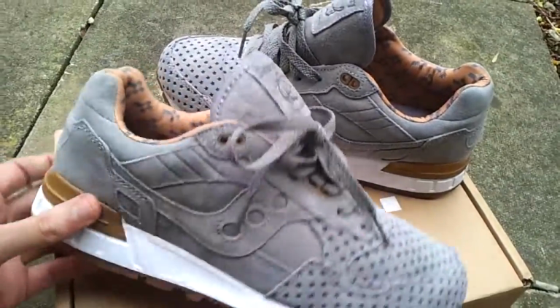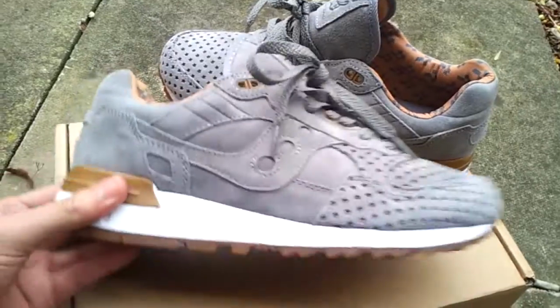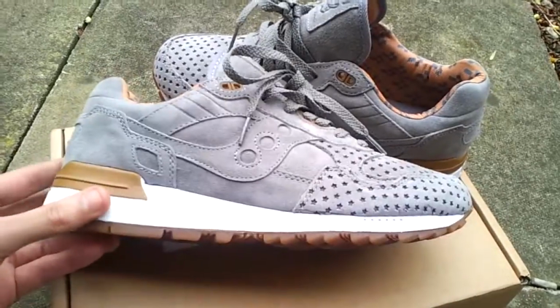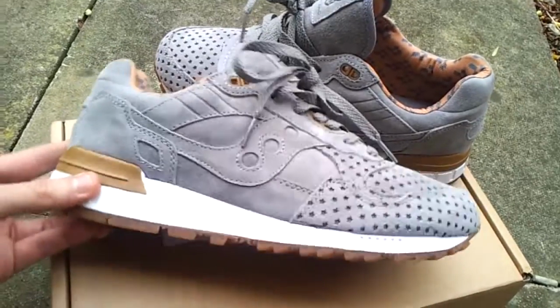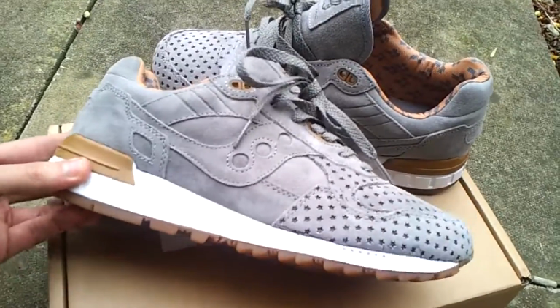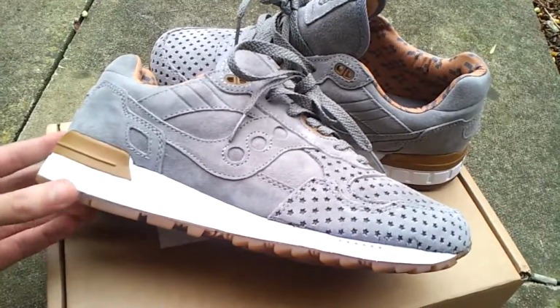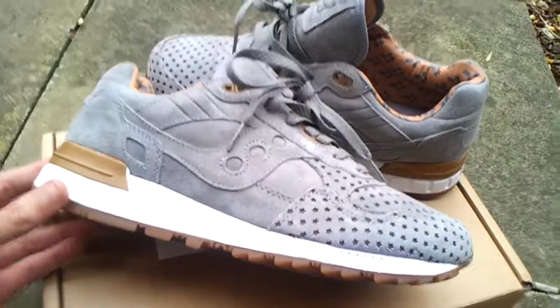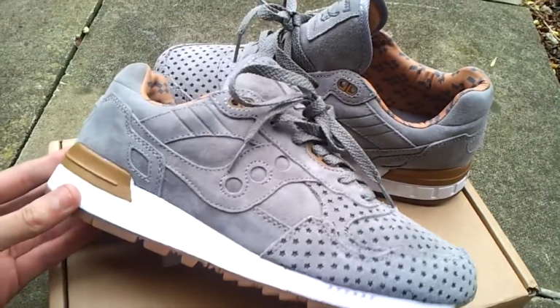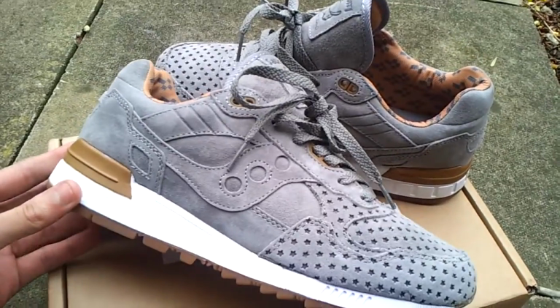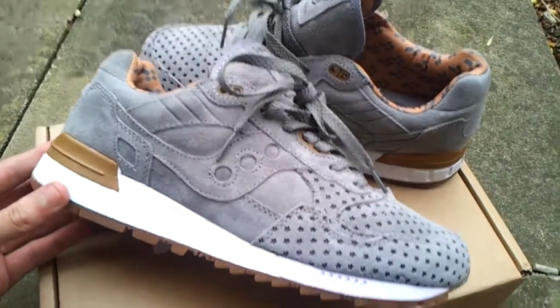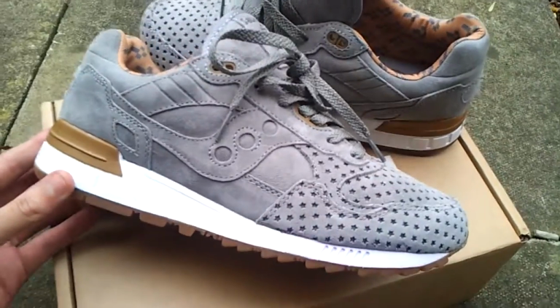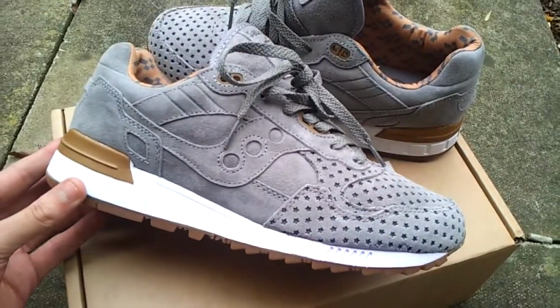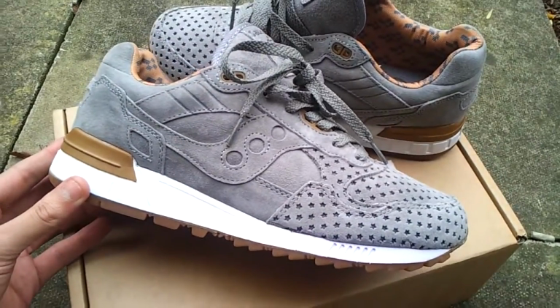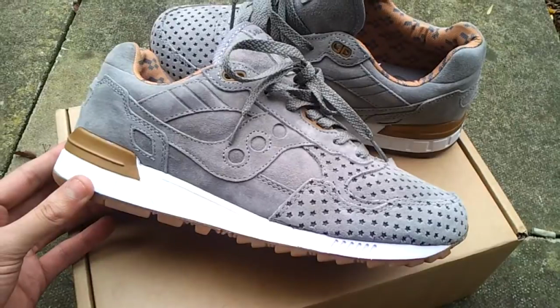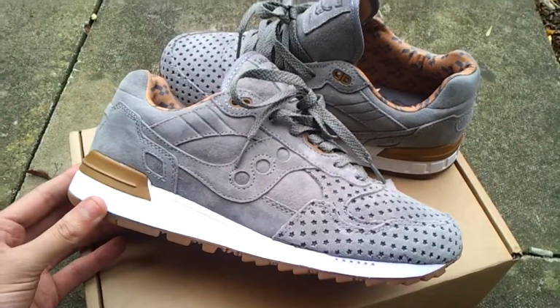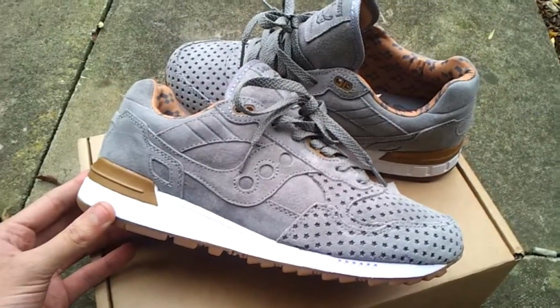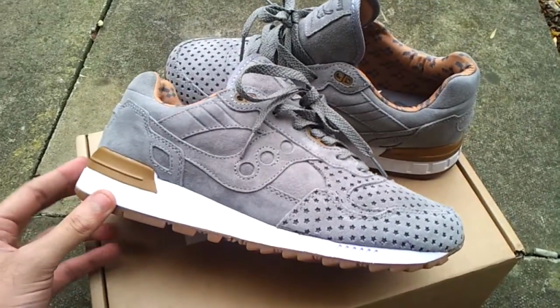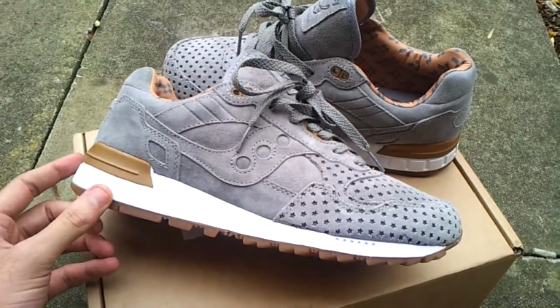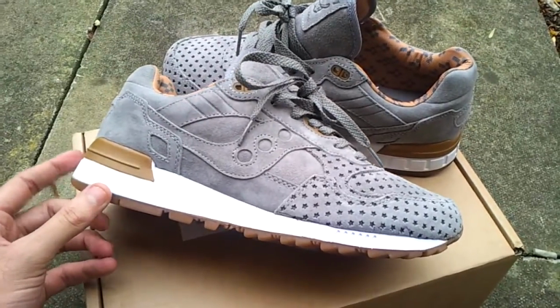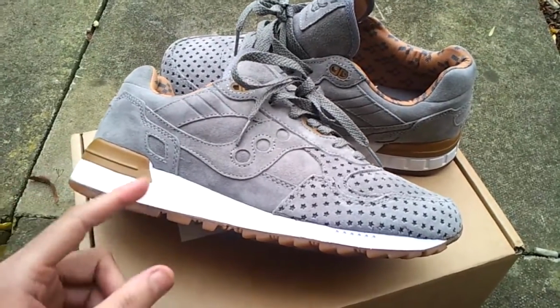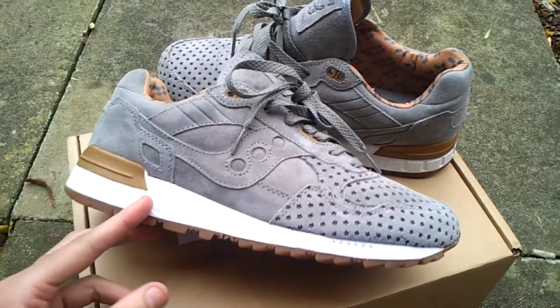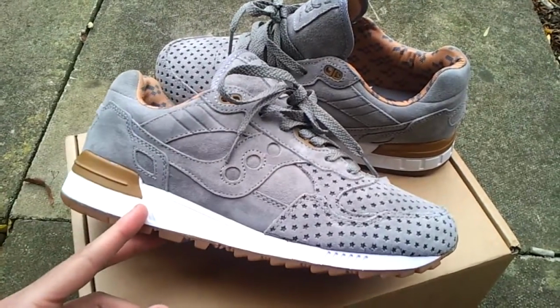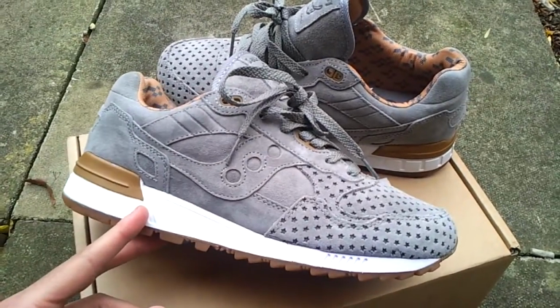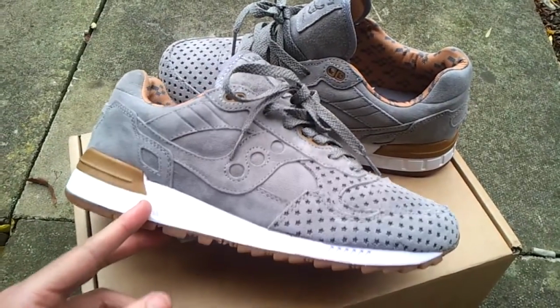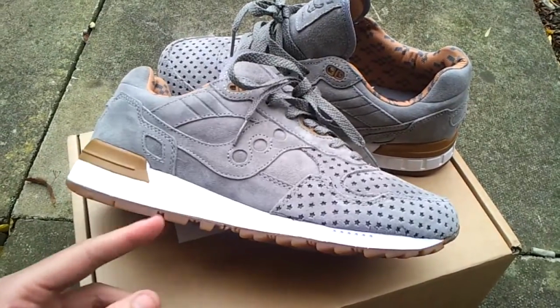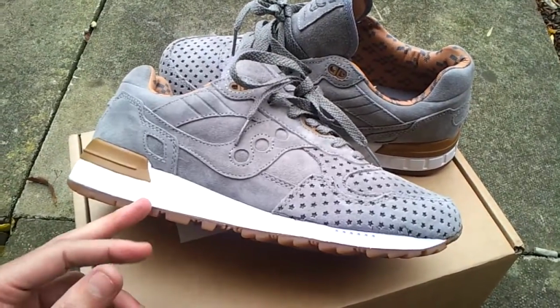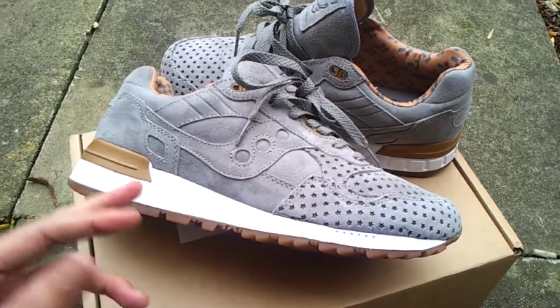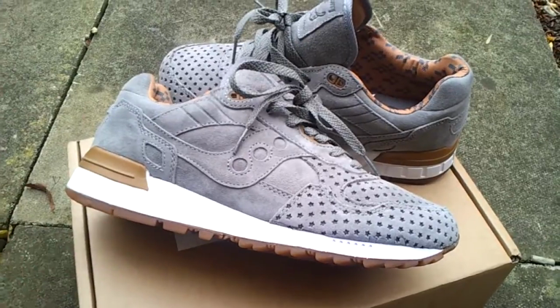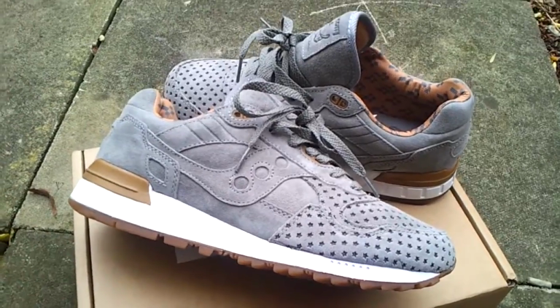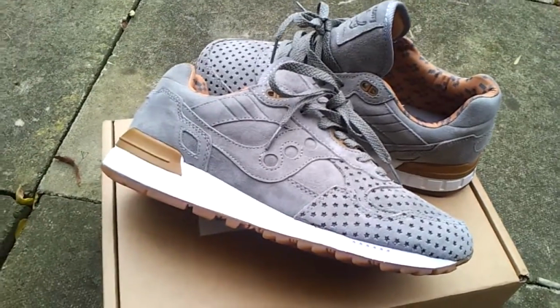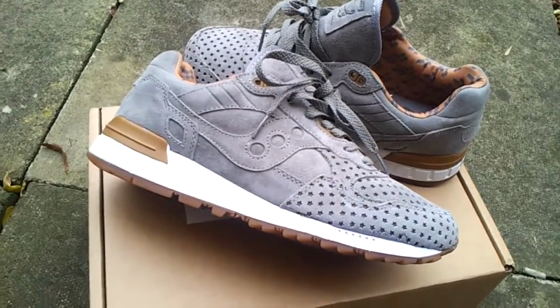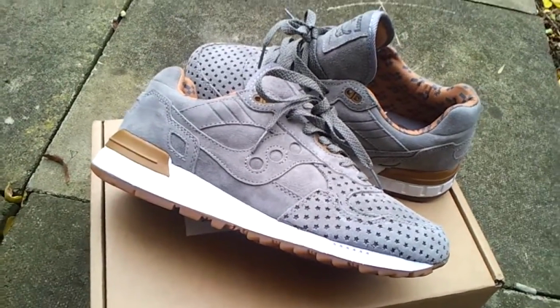So this is the grey, the cool grey colour from the Strange Fruit Ciccone 500 pack that released a few weeks ago. Let me know what you guys think about these man — I love them. This and the purple is my favourite. Let me know what you guys think.